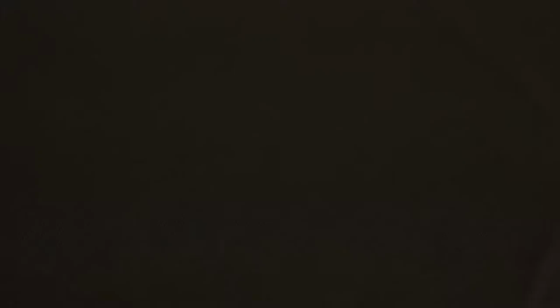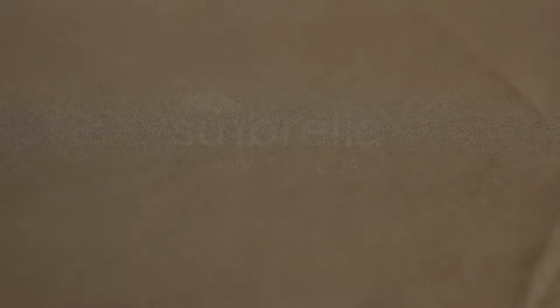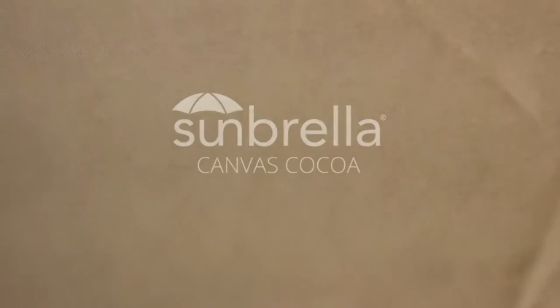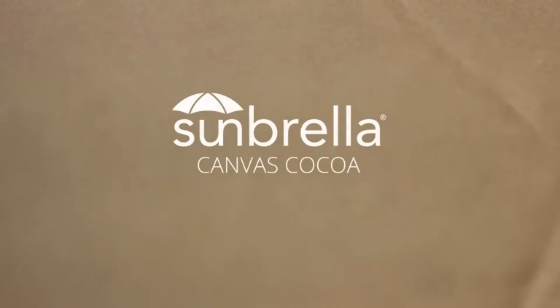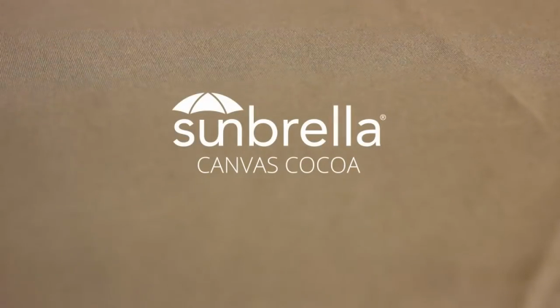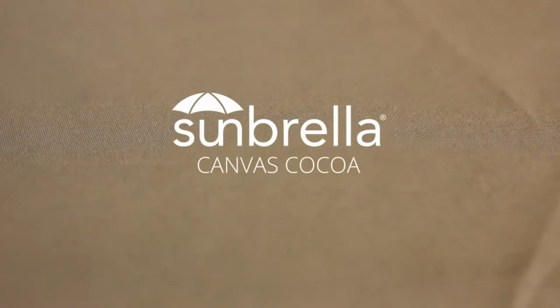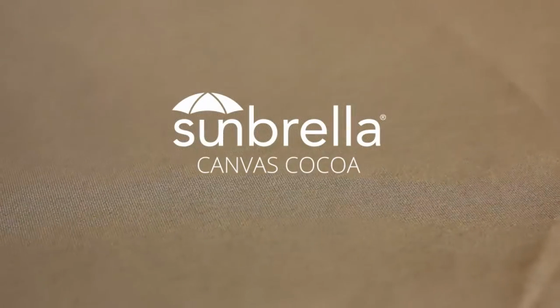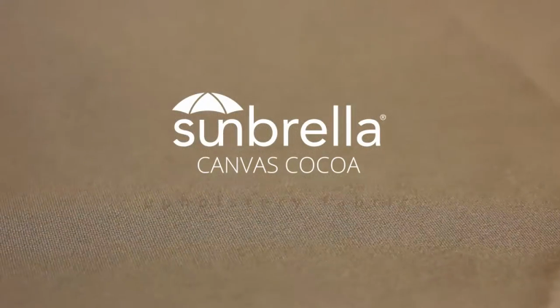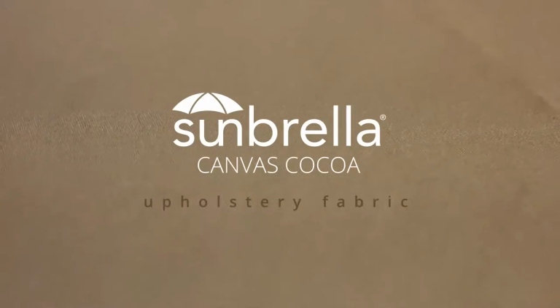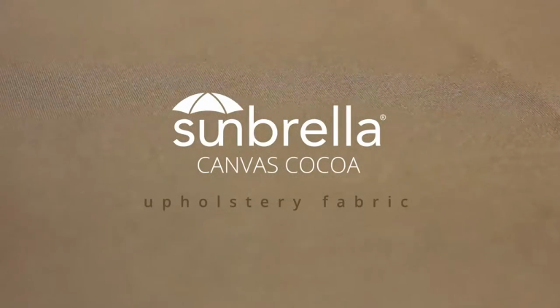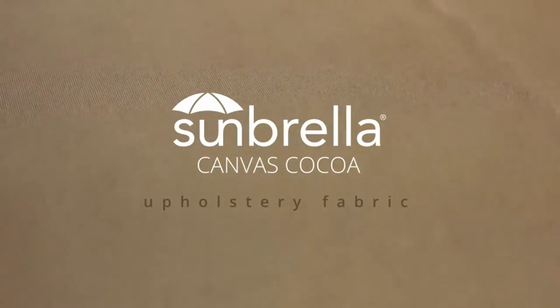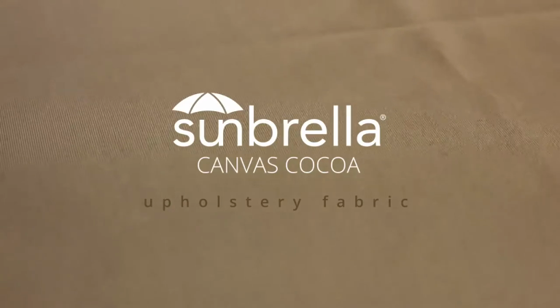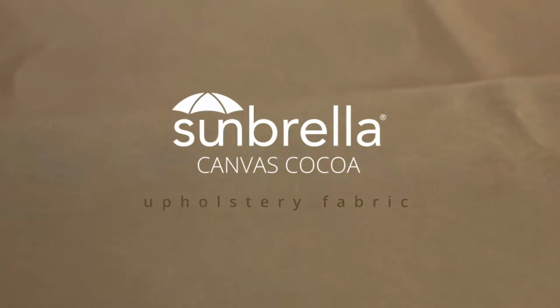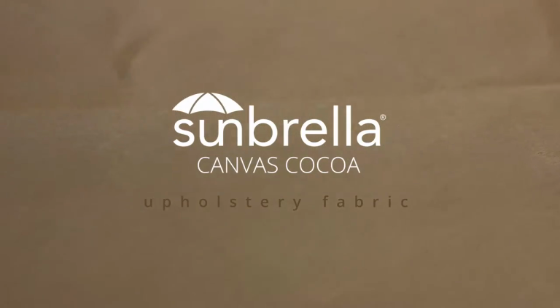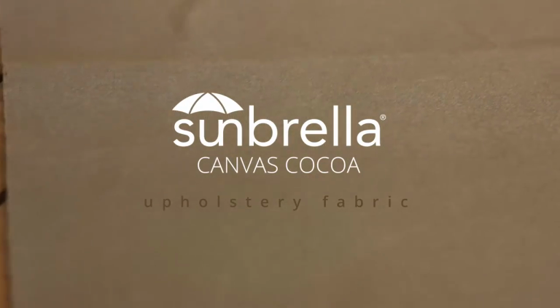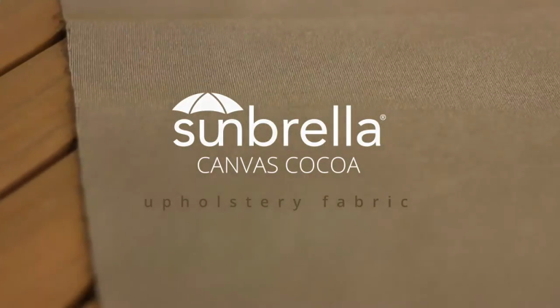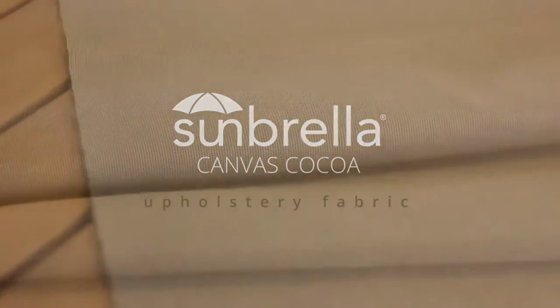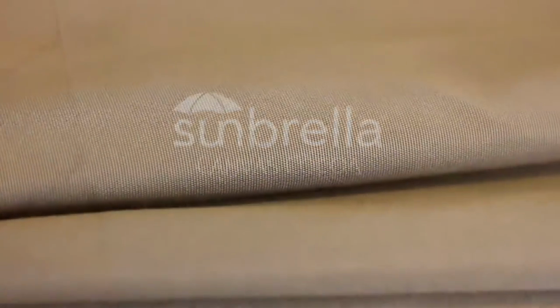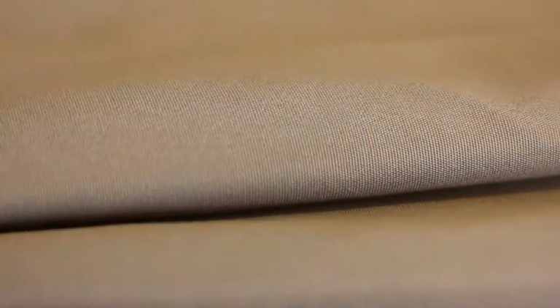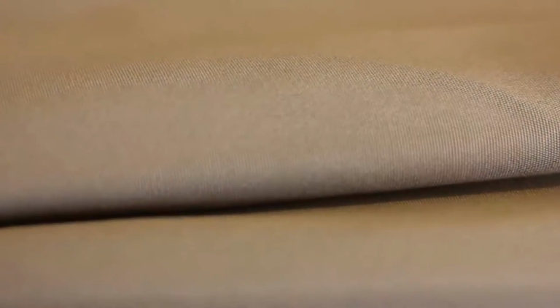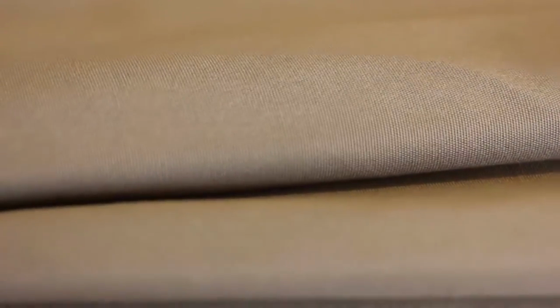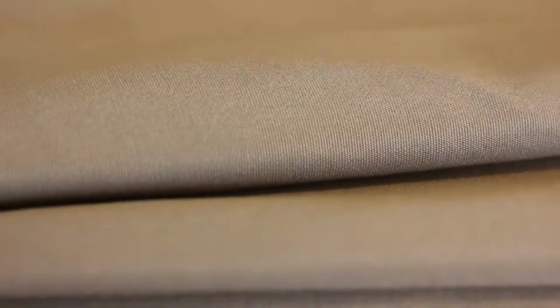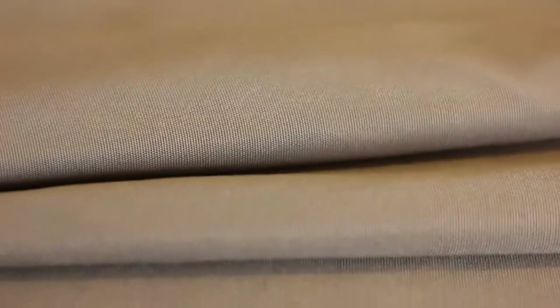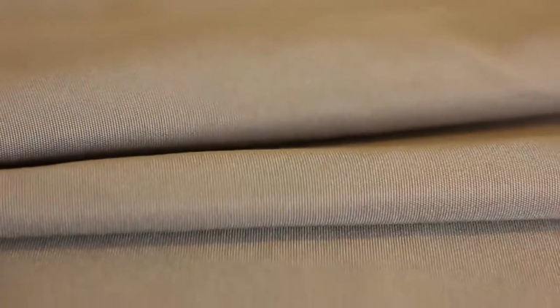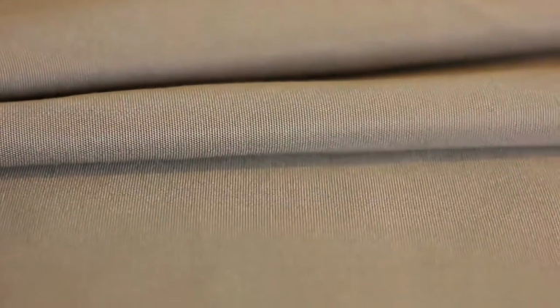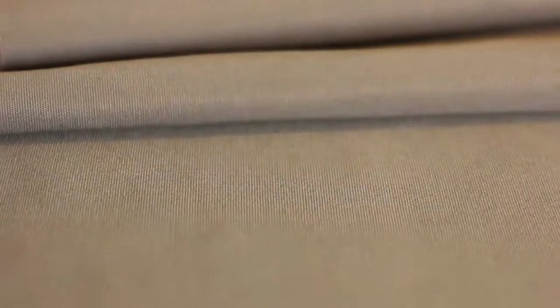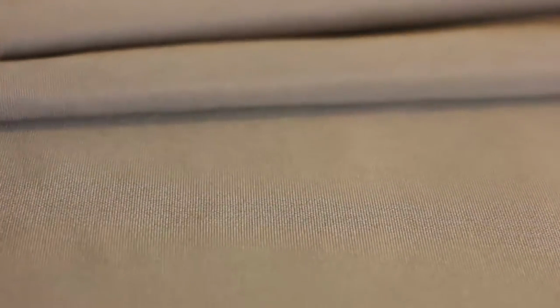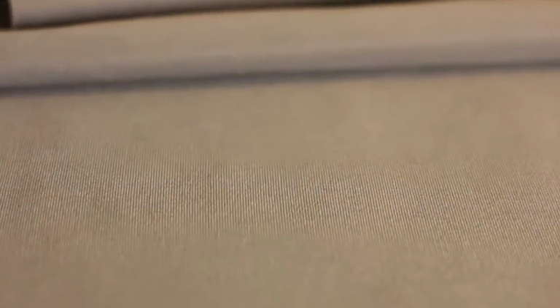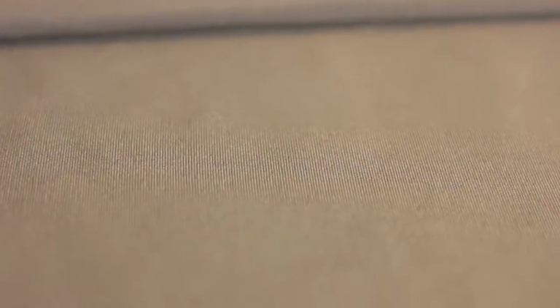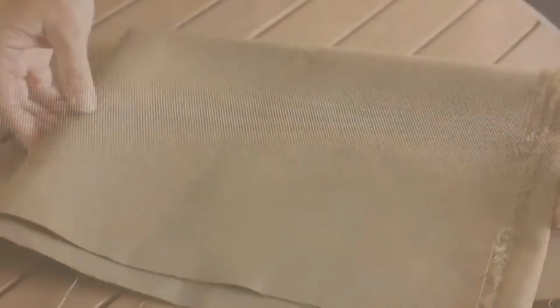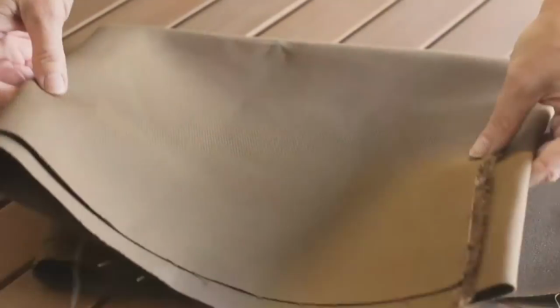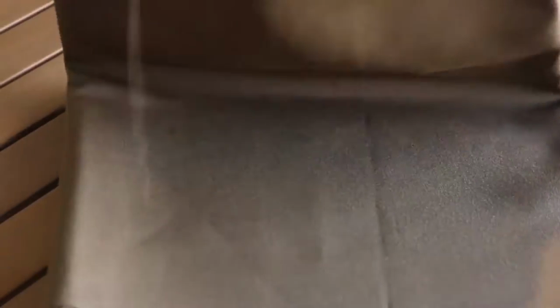Sunbrella Canvas Cocoa is a great base color for those looking for a warm chocolate neutral outdoor fabric. It is part of the Sunbrella Upholstery Collection that has been around for a long time and is suitable for outdoor use.